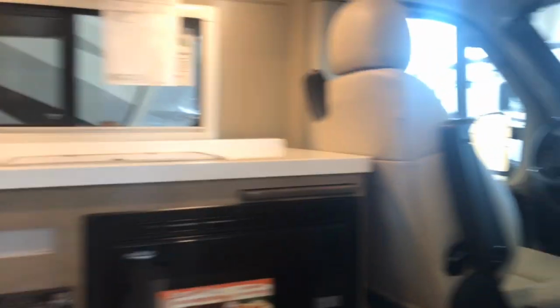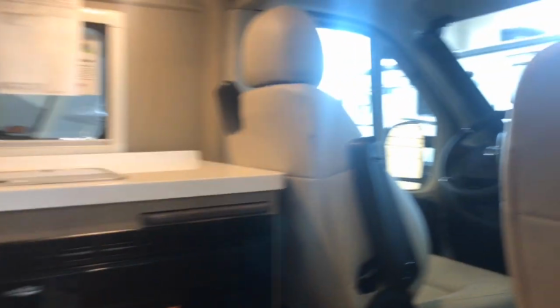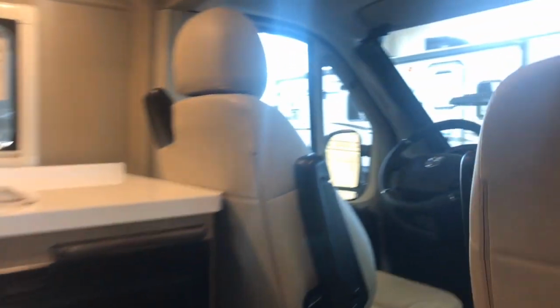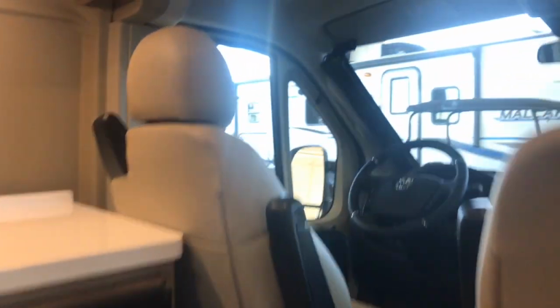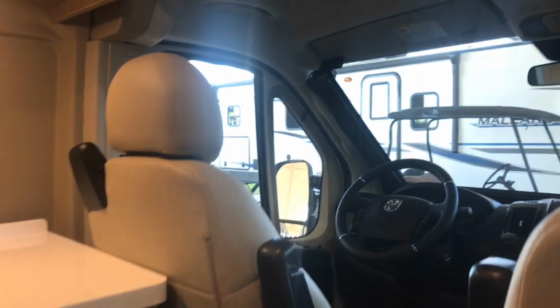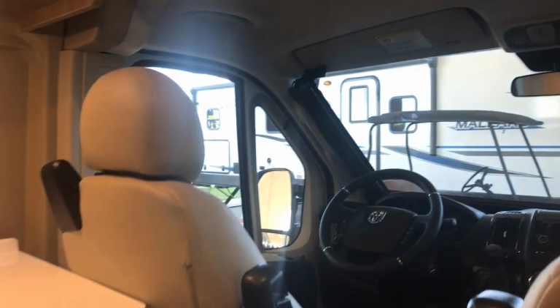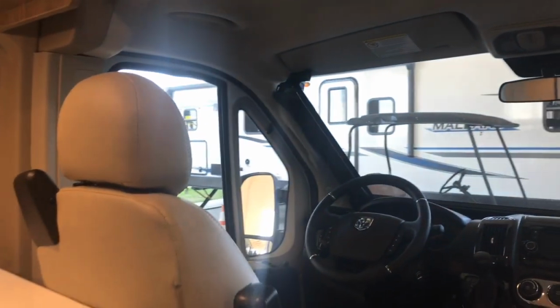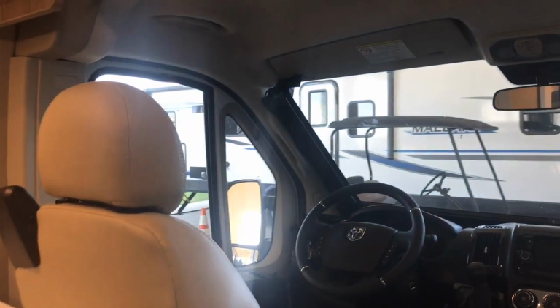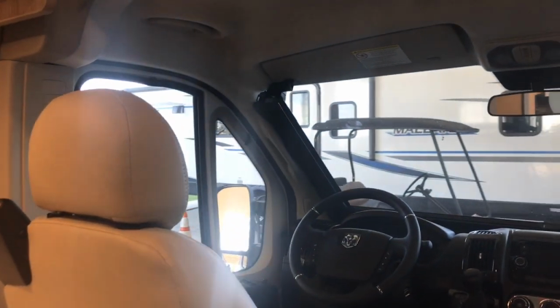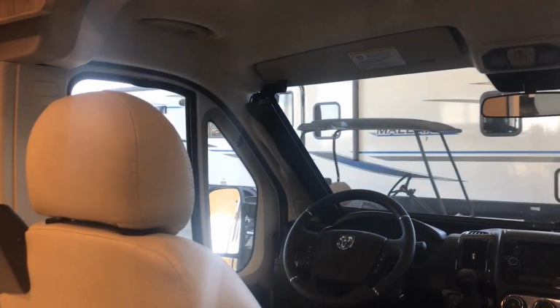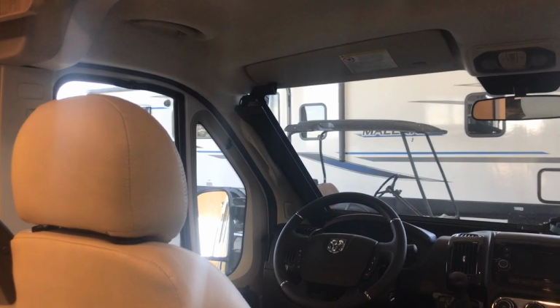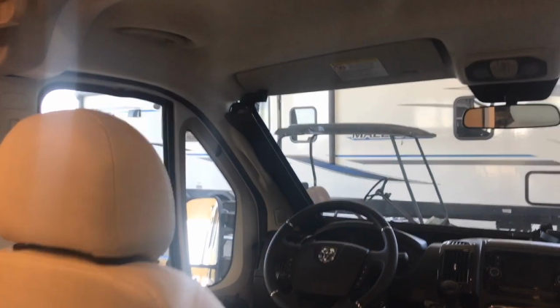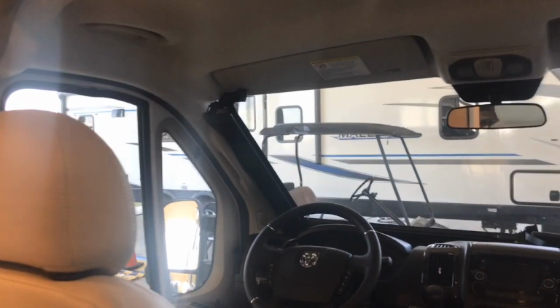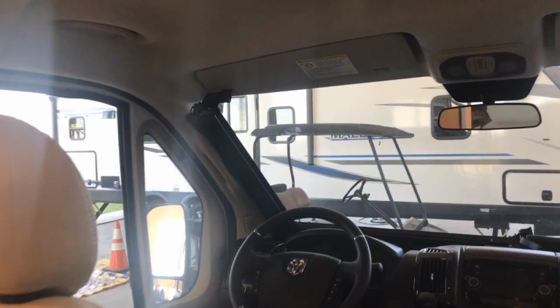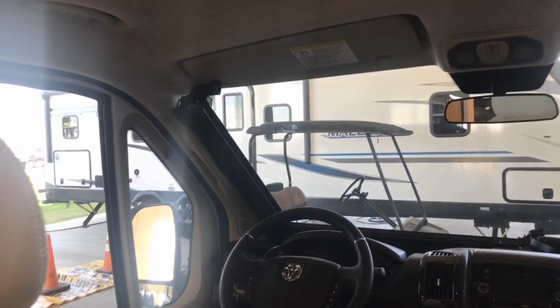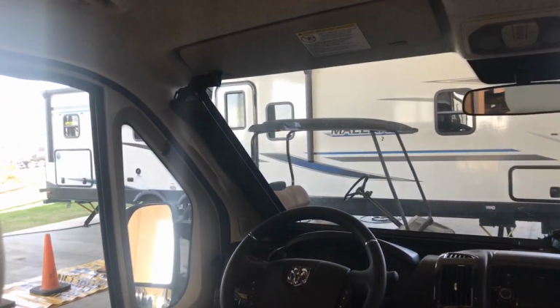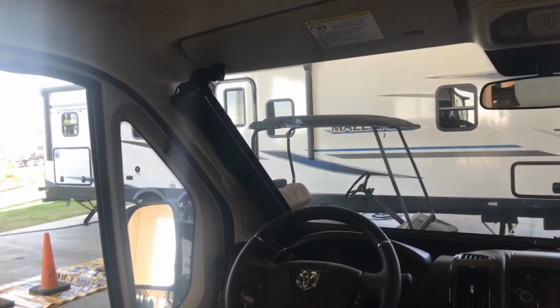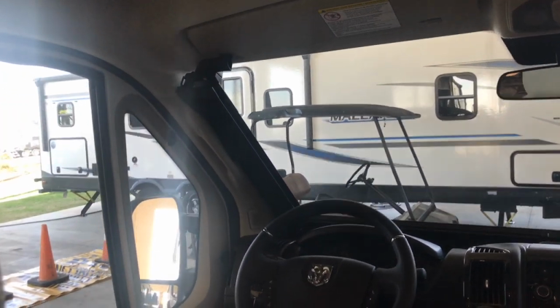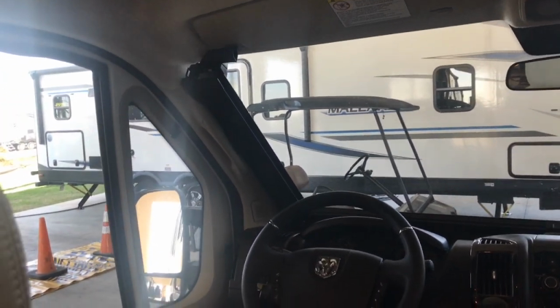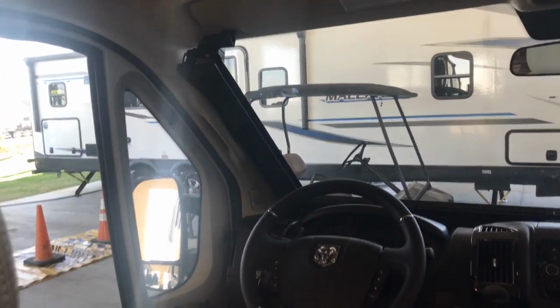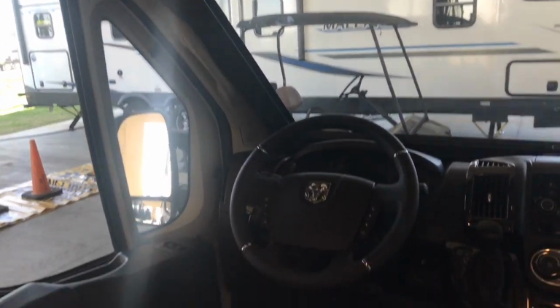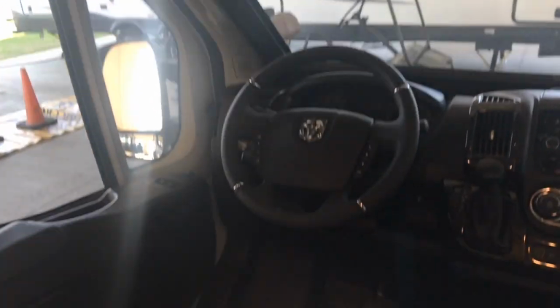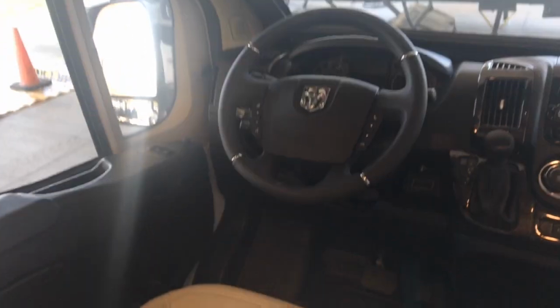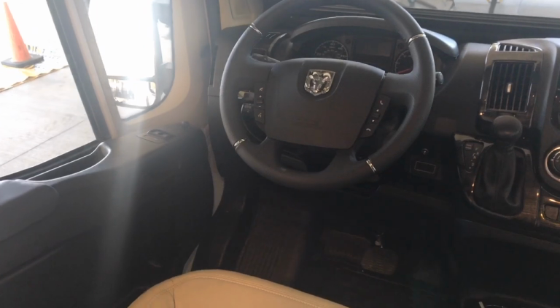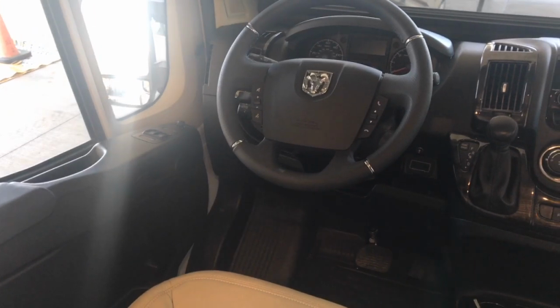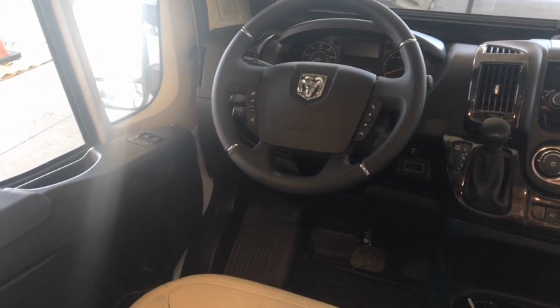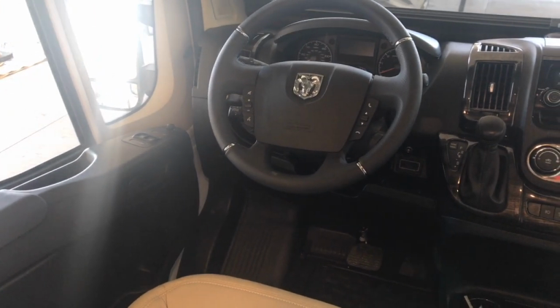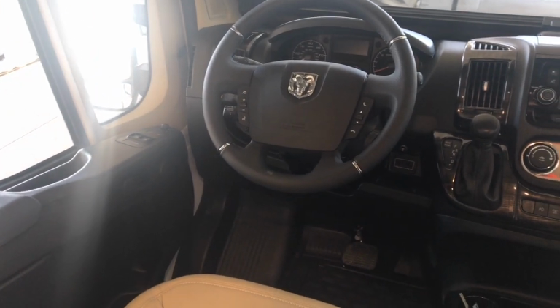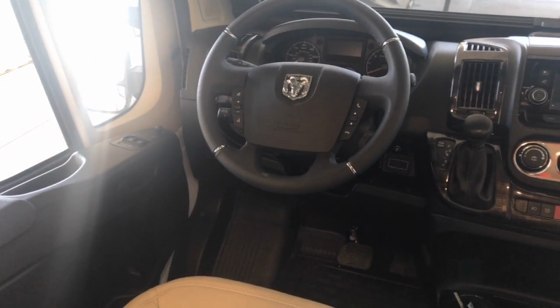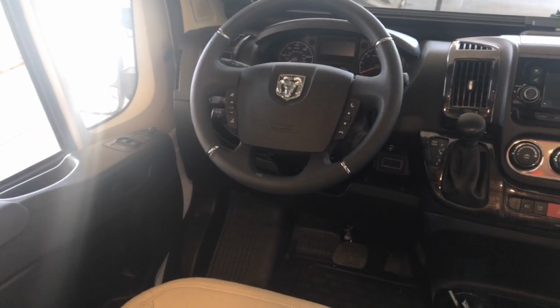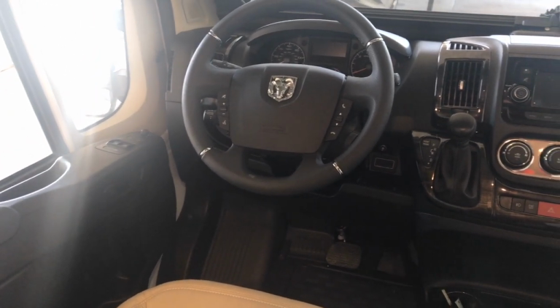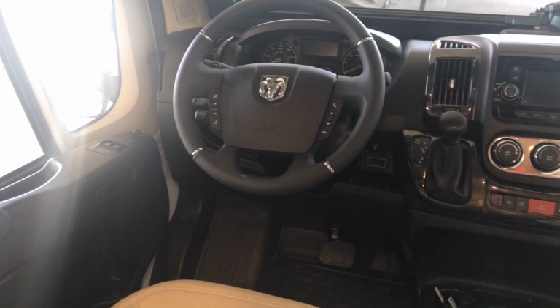There's a nice low-mounted microwave. In the cab area, this features the Dodge U-Connect system on the Promaster chassis, which will have navigation. You can pair your phone to it, and it includes satellite radio.